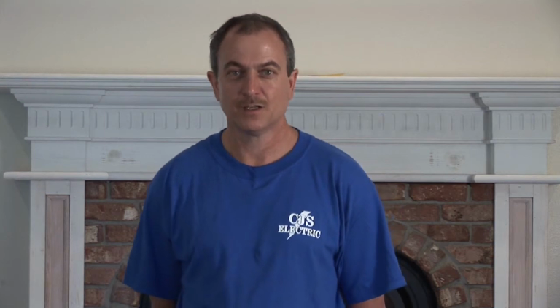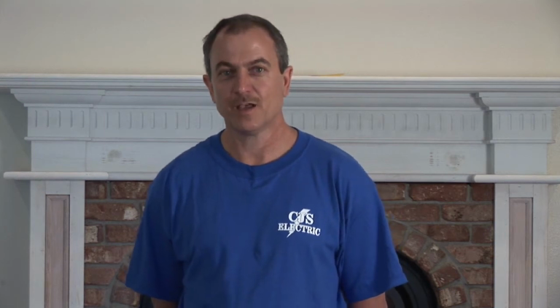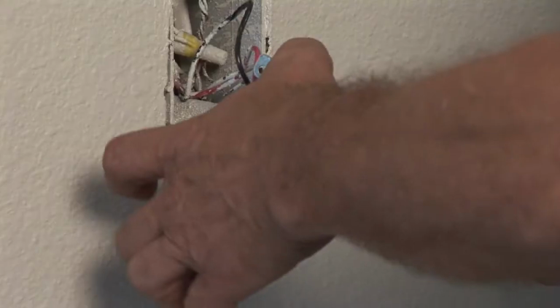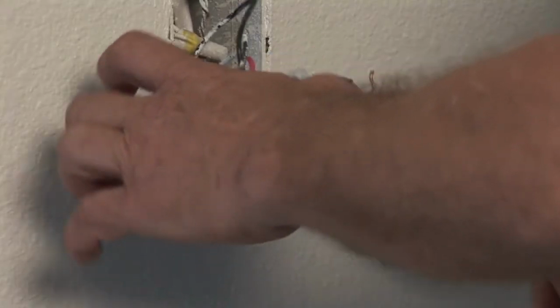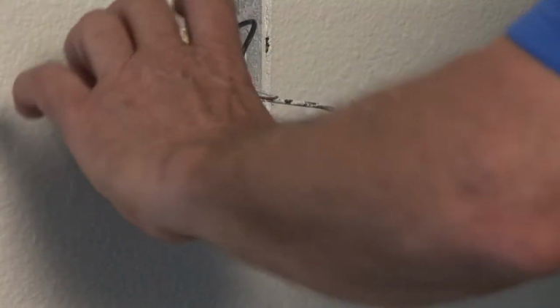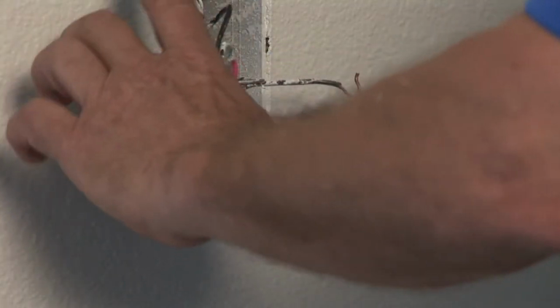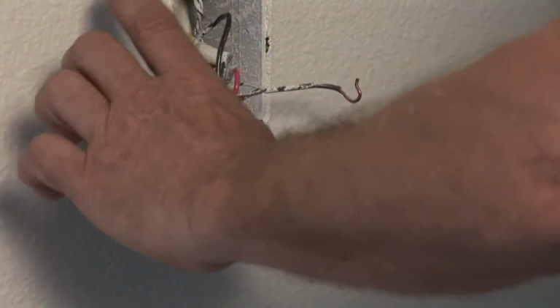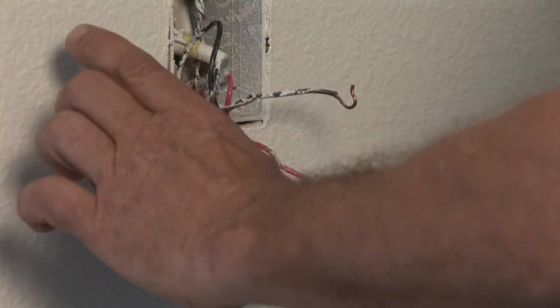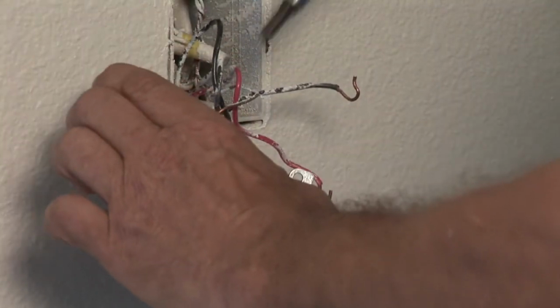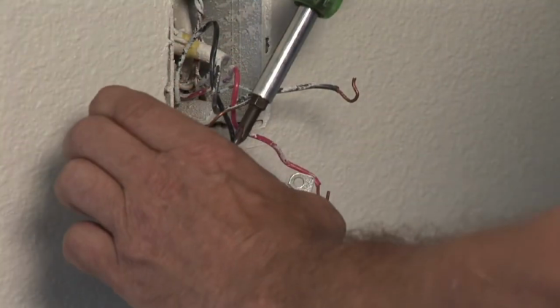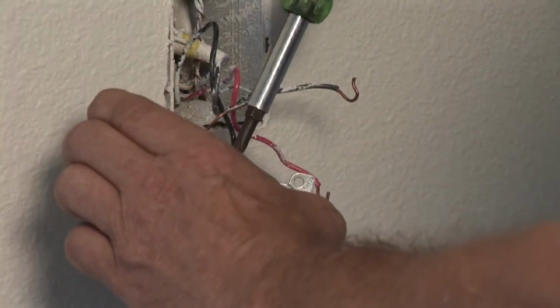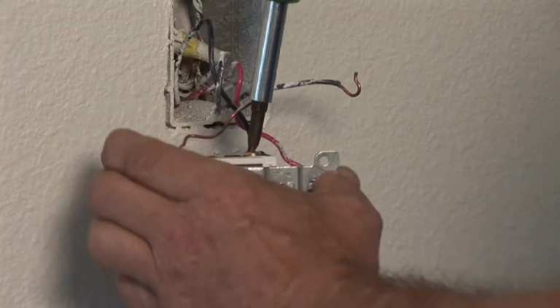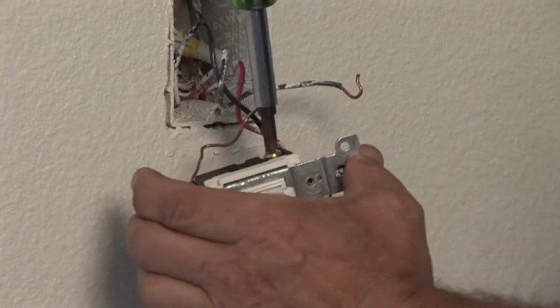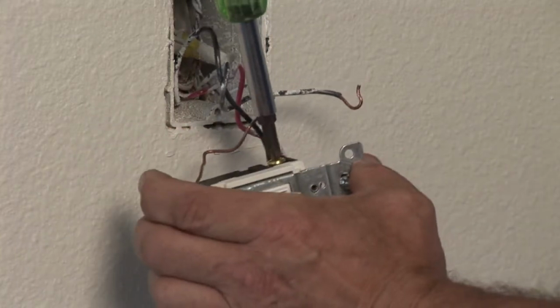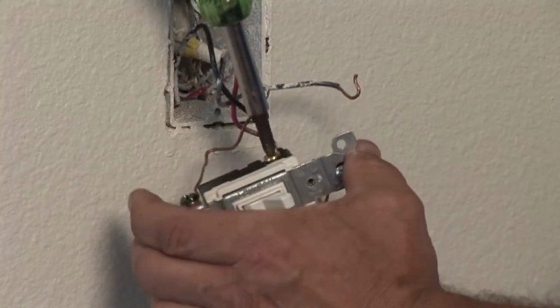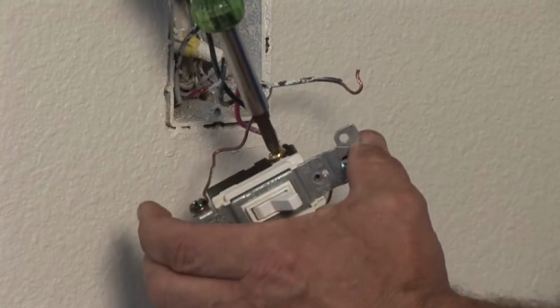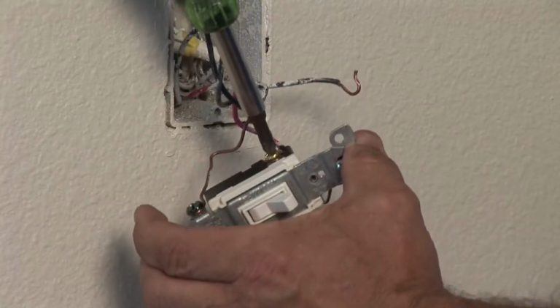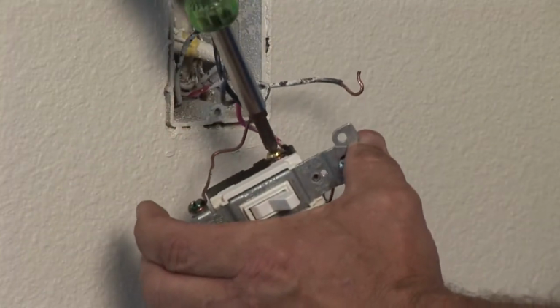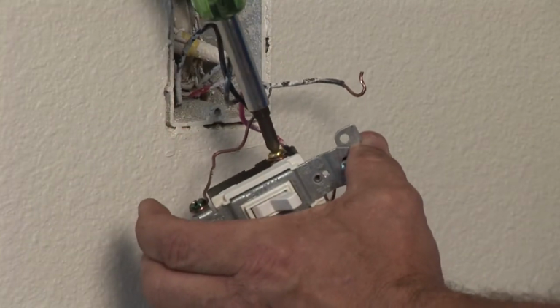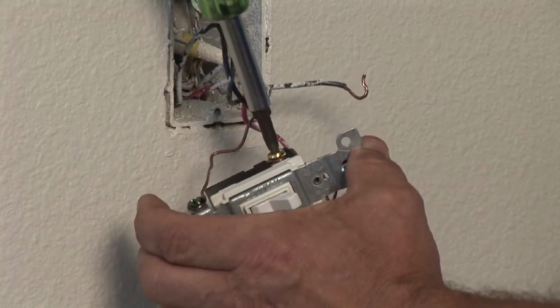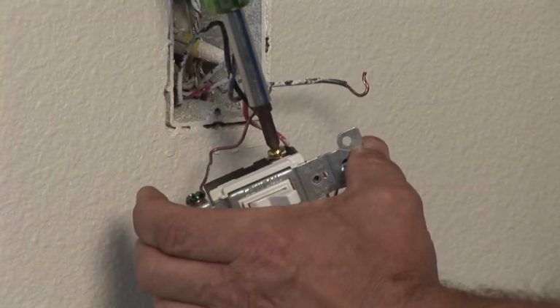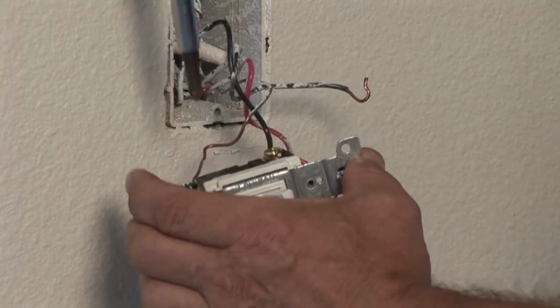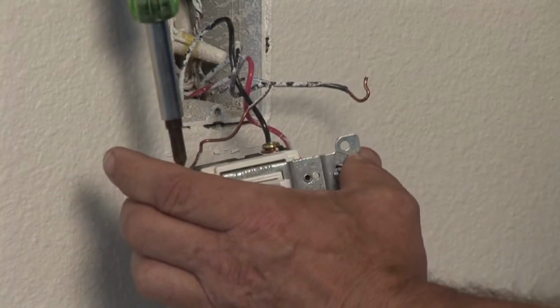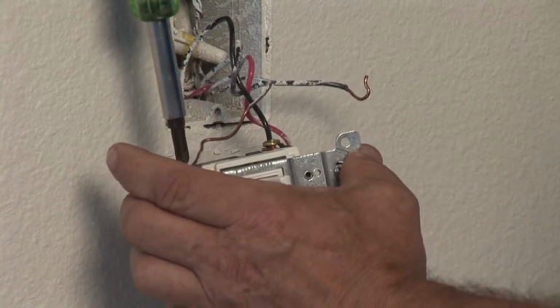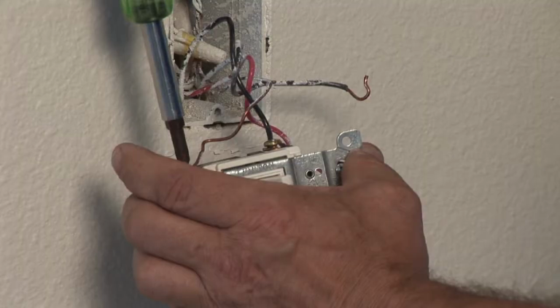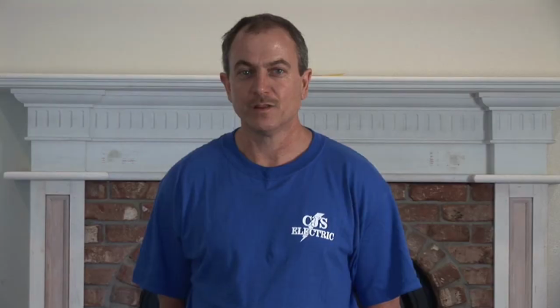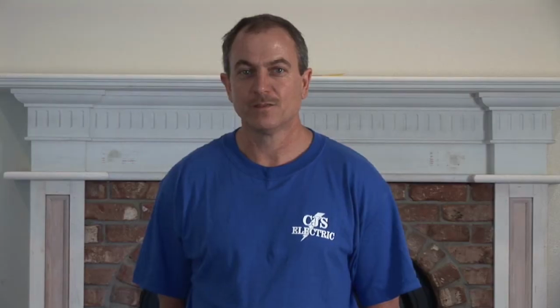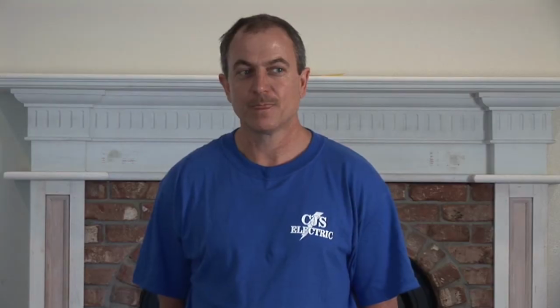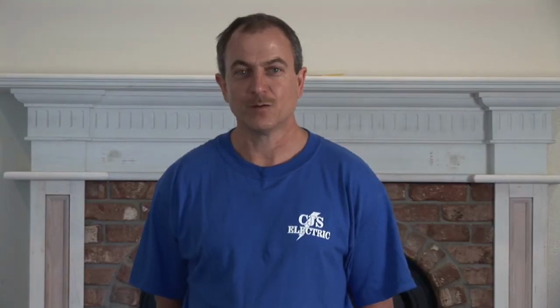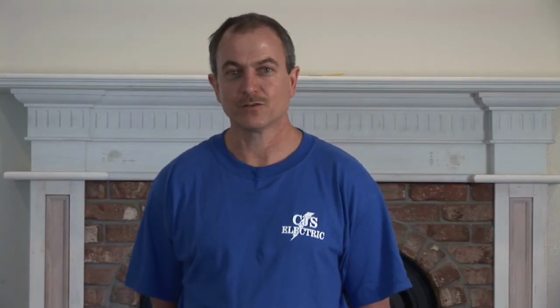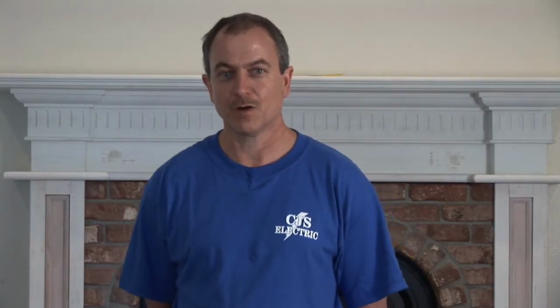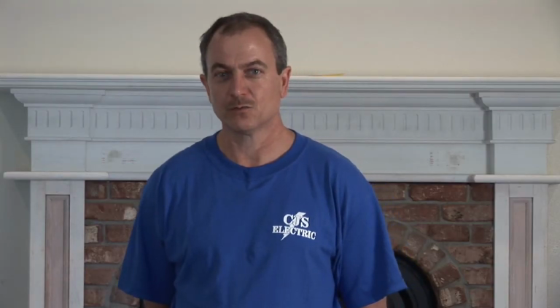At that point you can disconnect your ground wire and the two wires to the switch. Basically, replace the wires with the same wires that came off the switch.